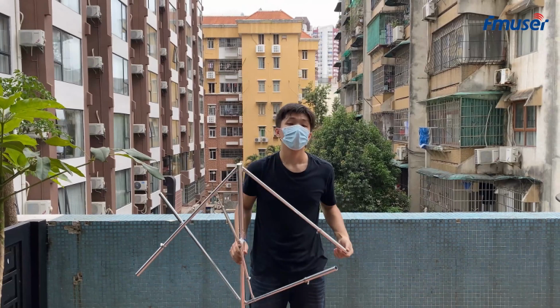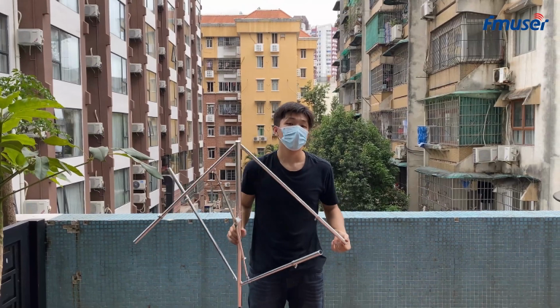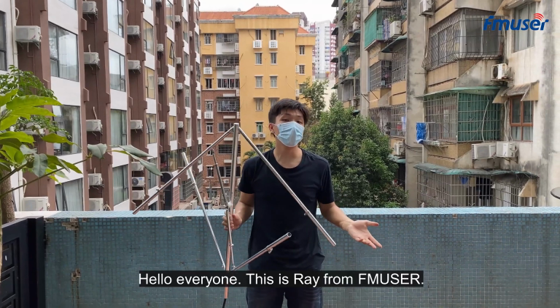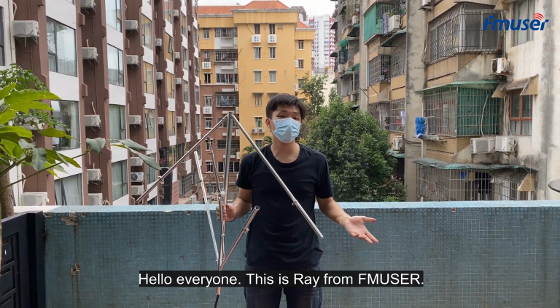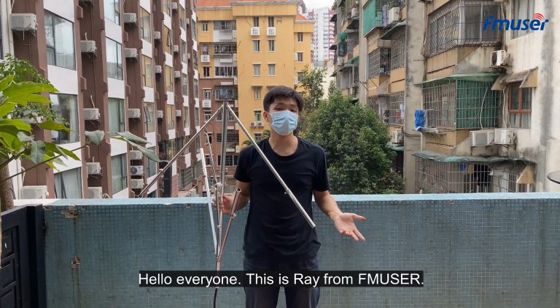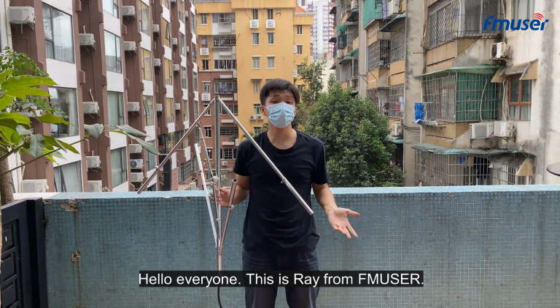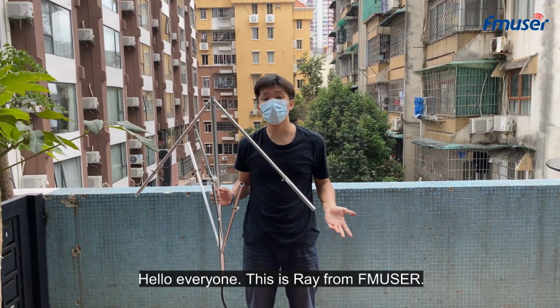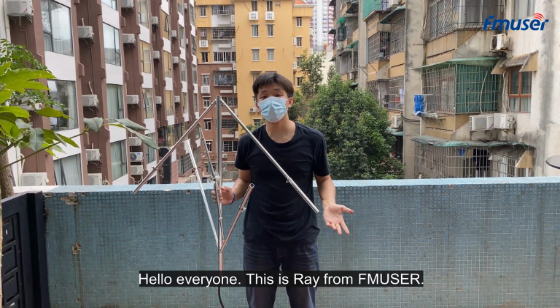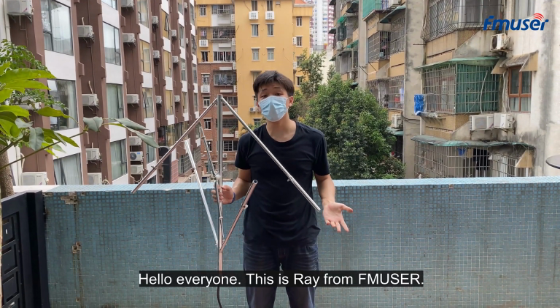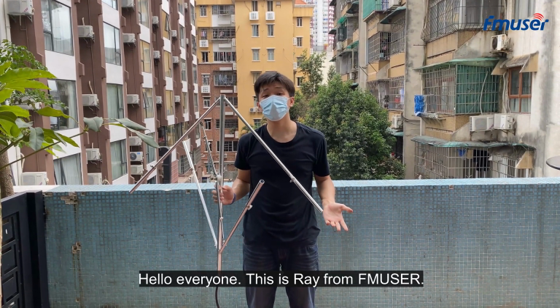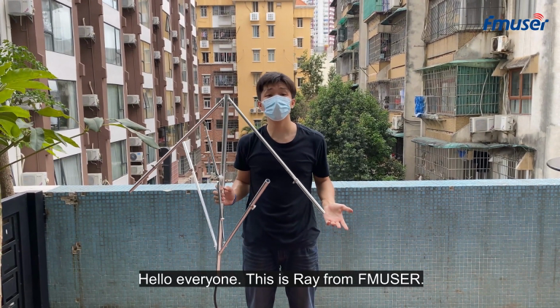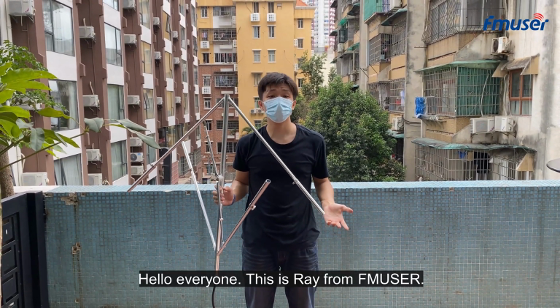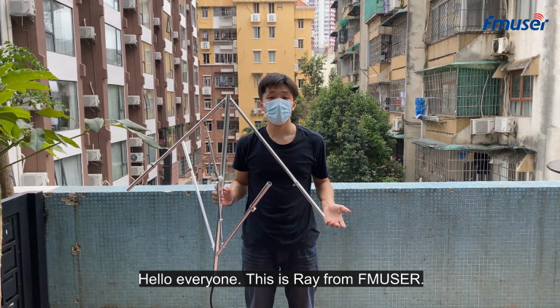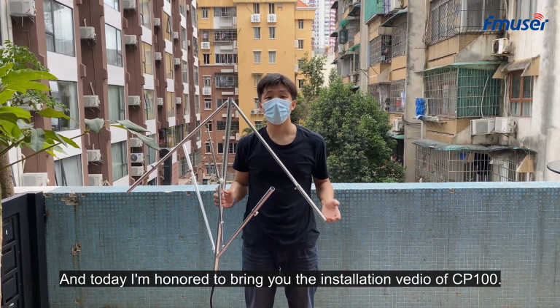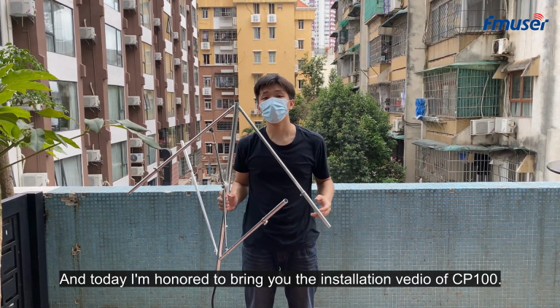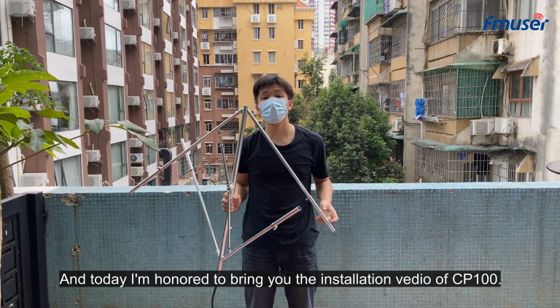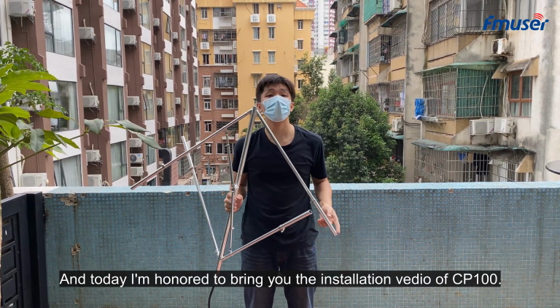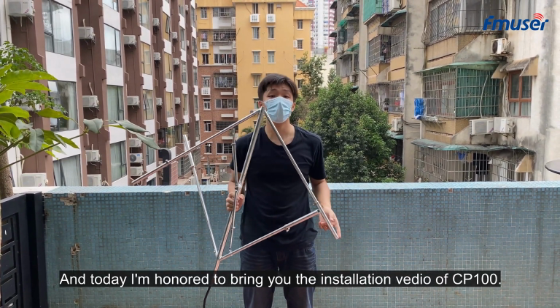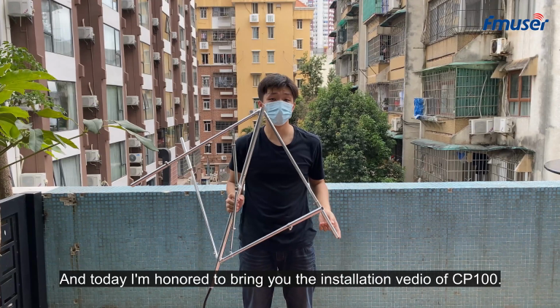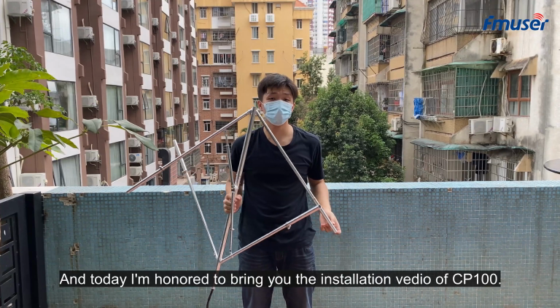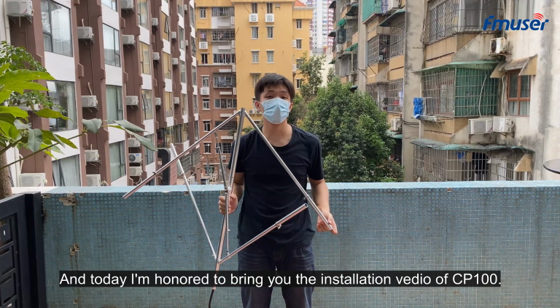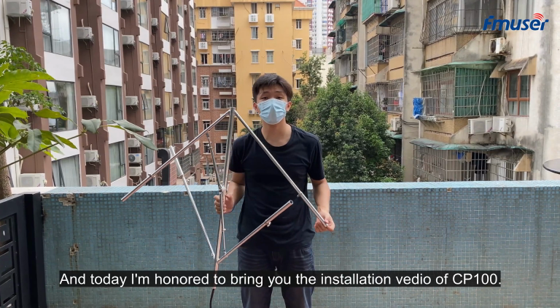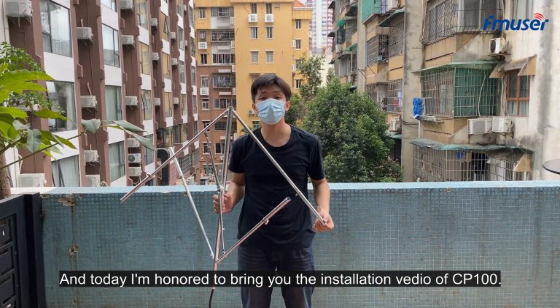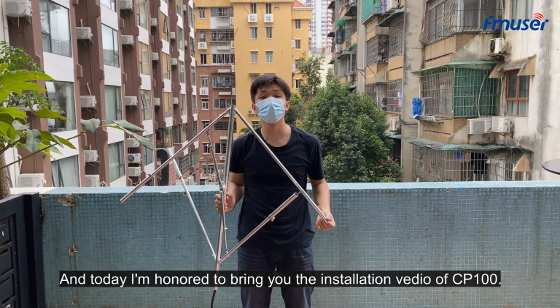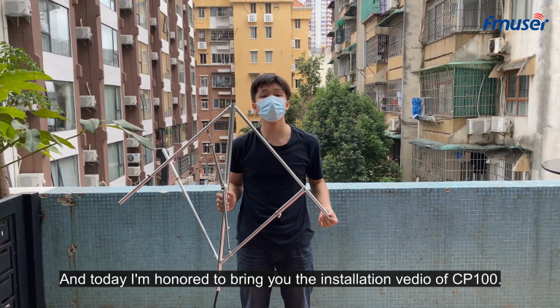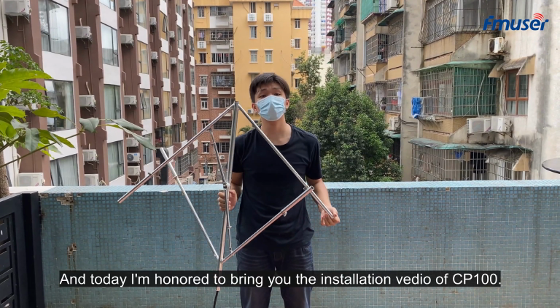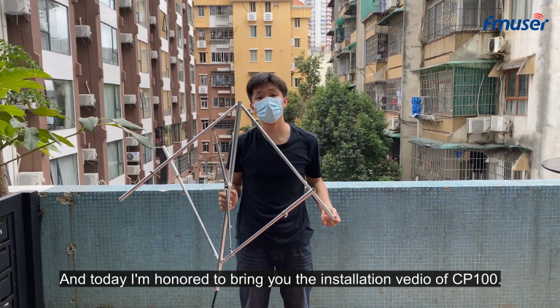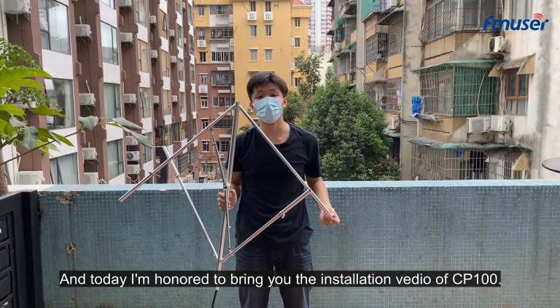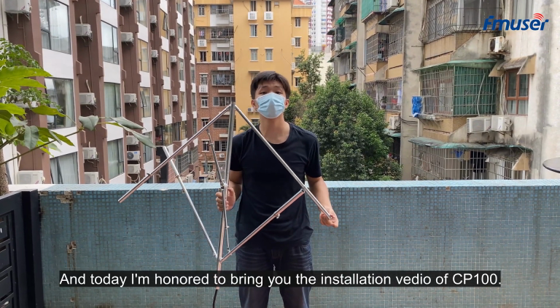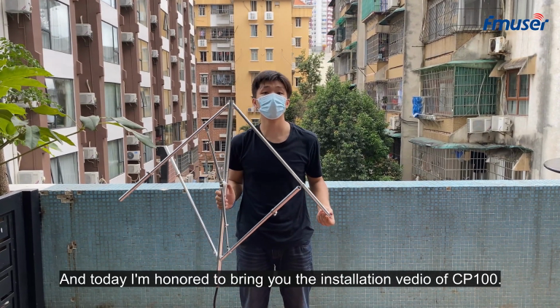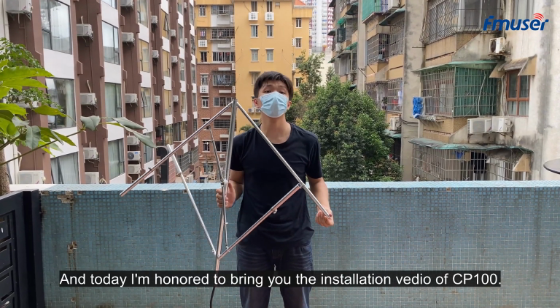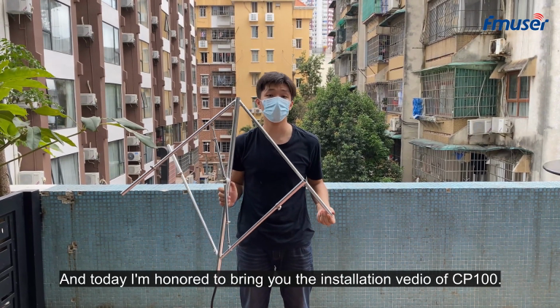Hello everyone, this is Ray from FM Newsroom and today I am honored to bring you the installation video of CB100.